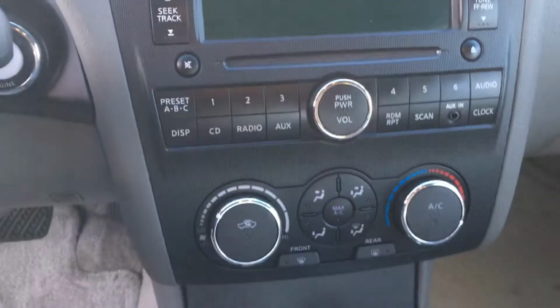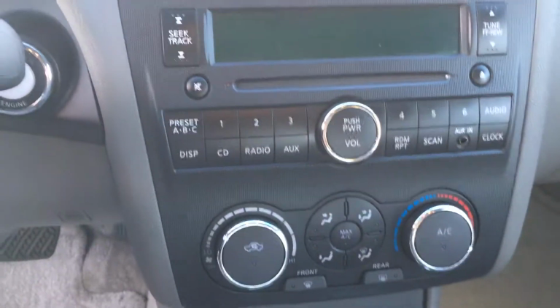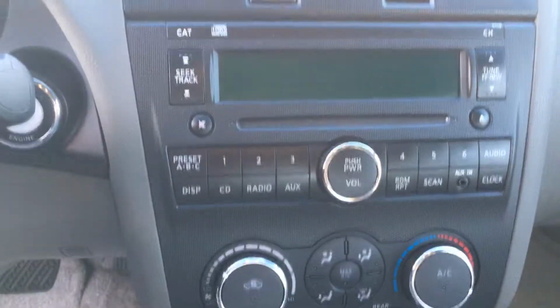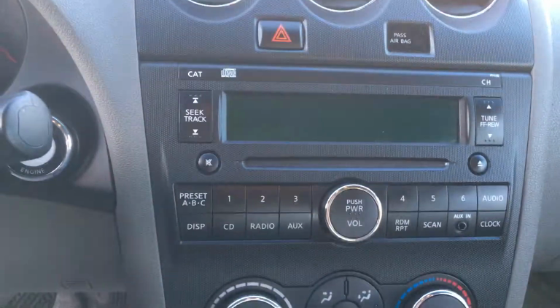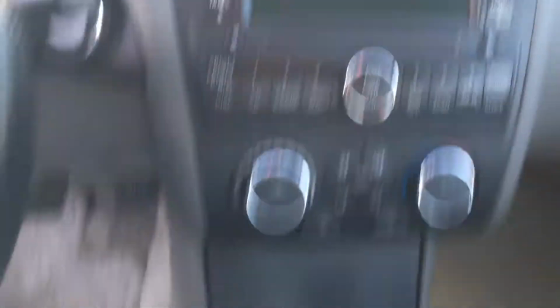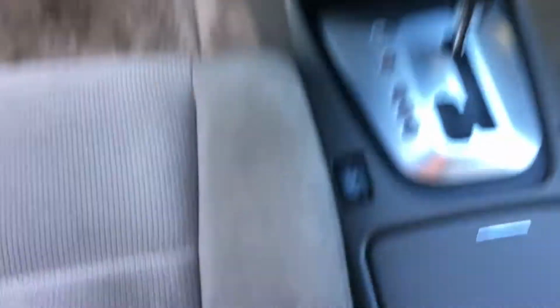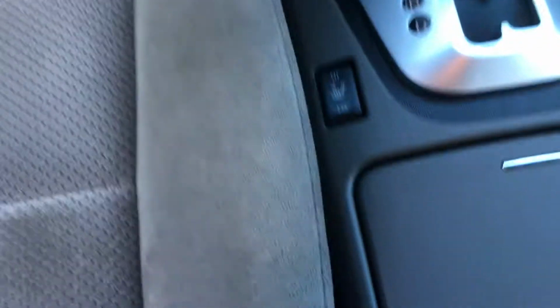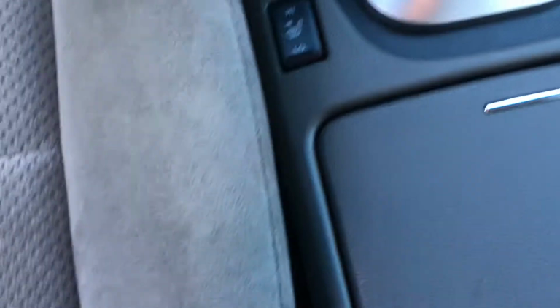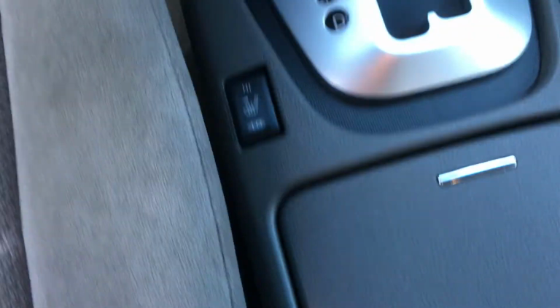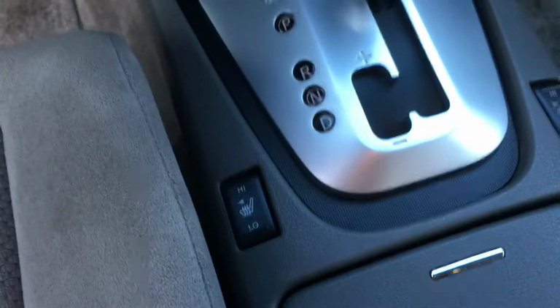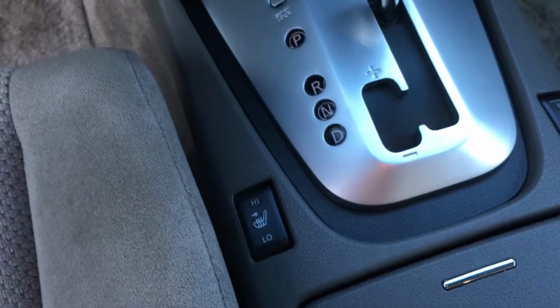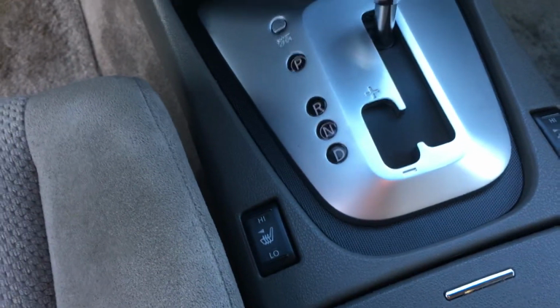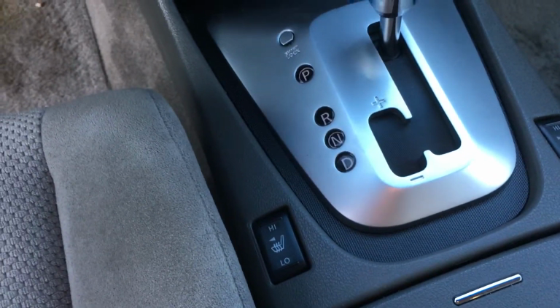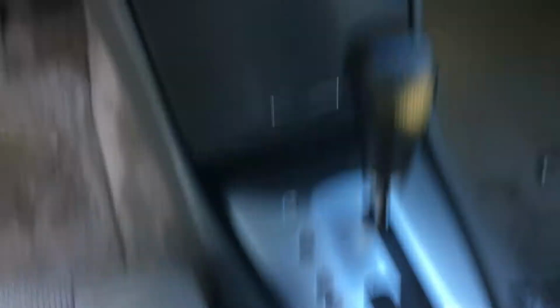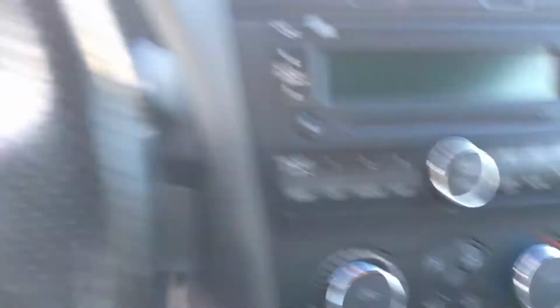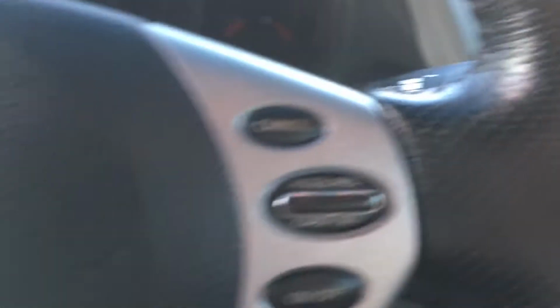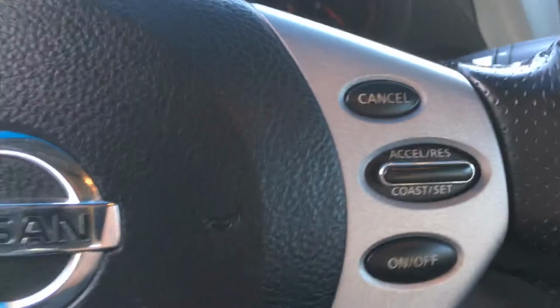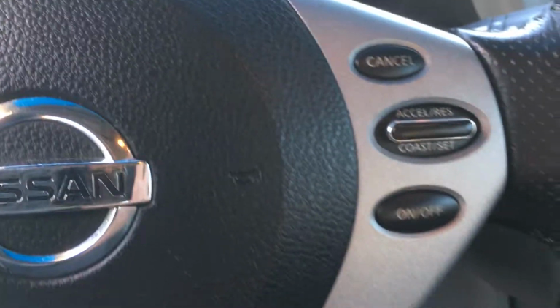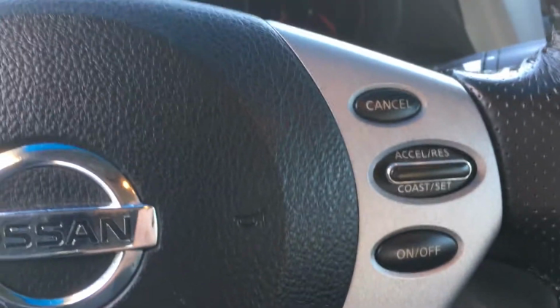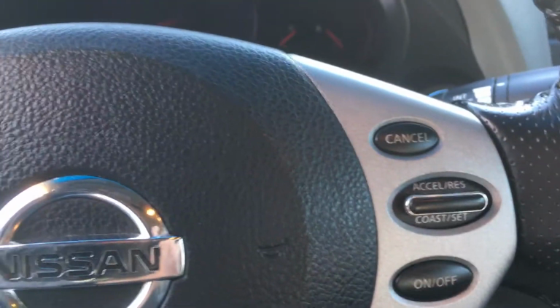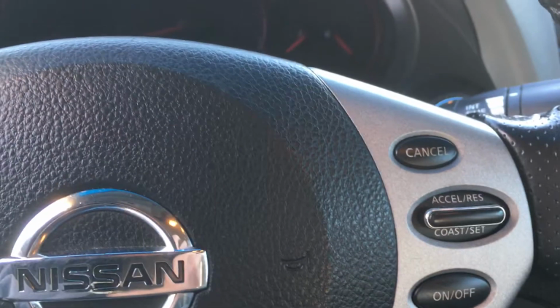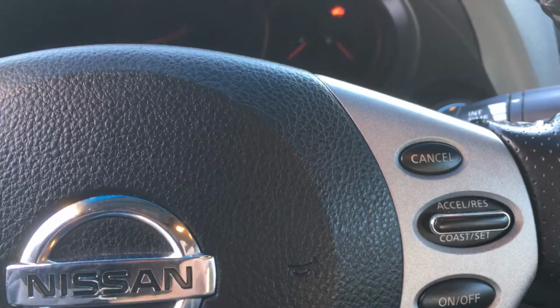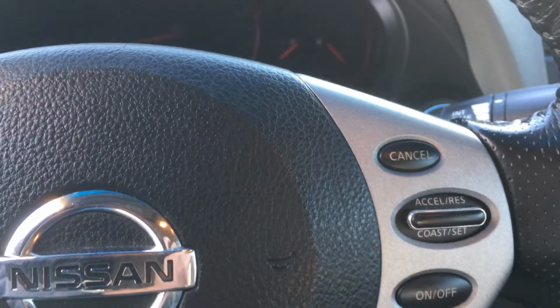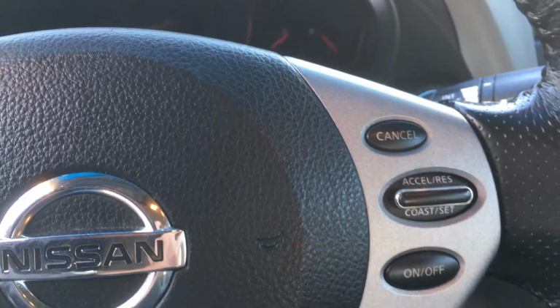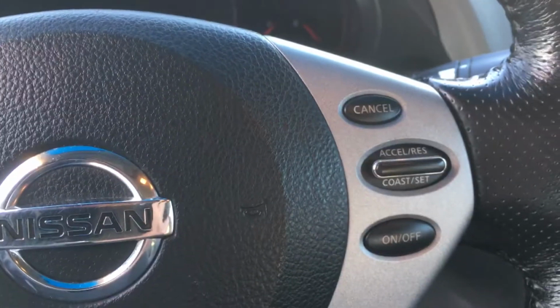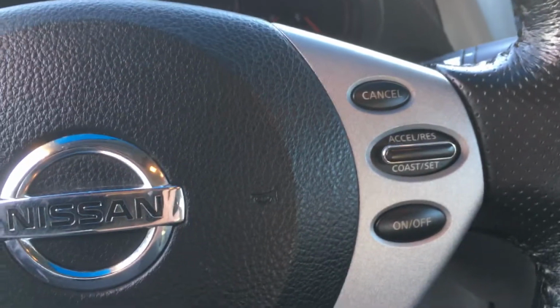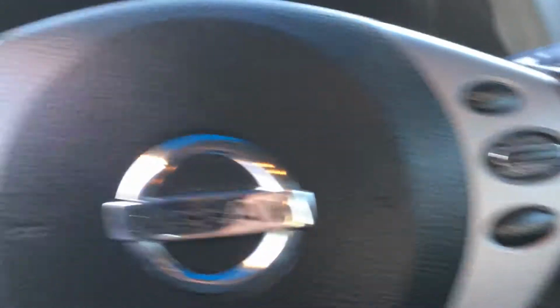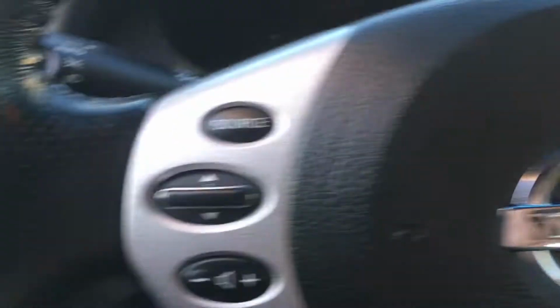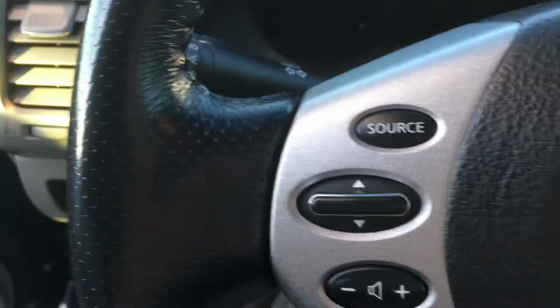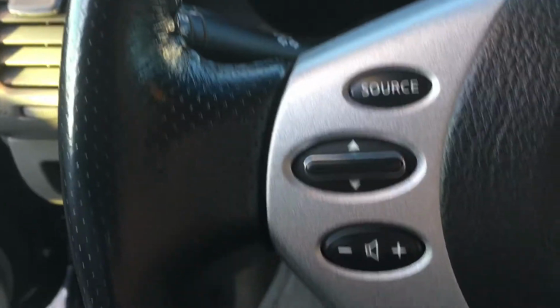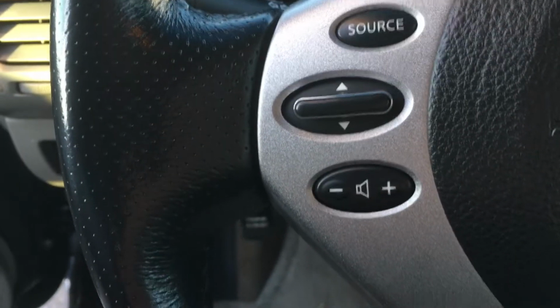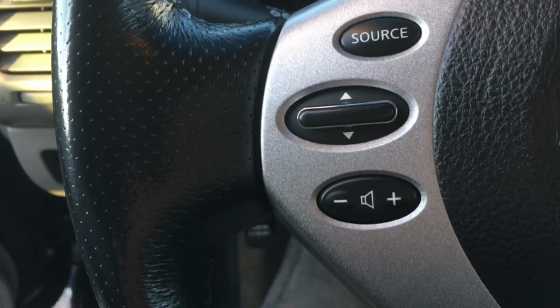Like I say, air conditioning, heated seats. We've got cruise control and volume control on the steering wheel.